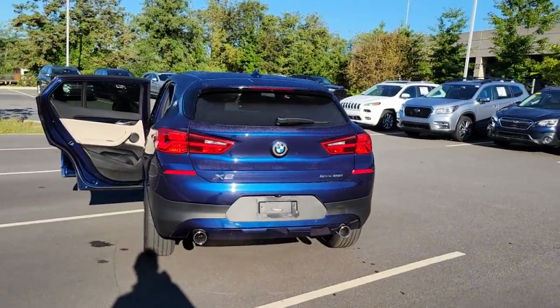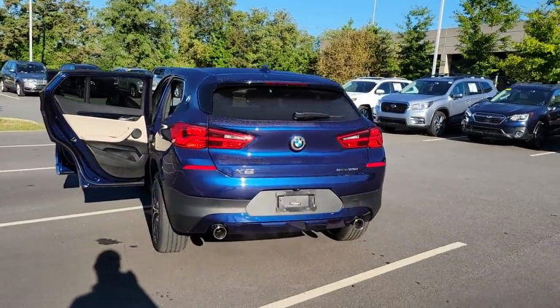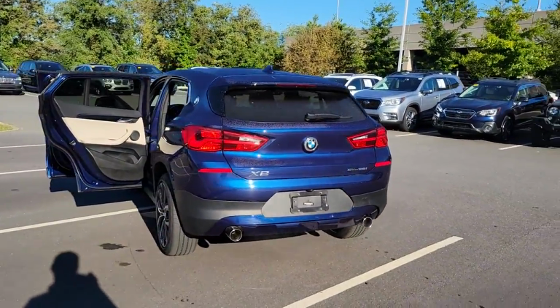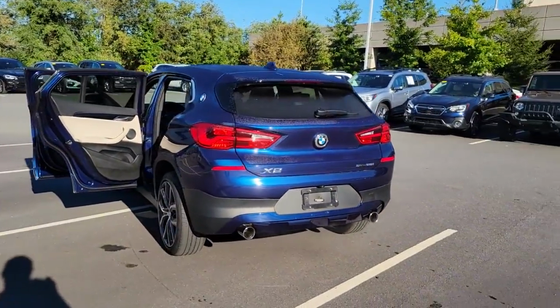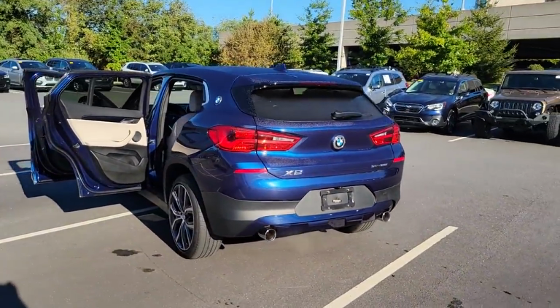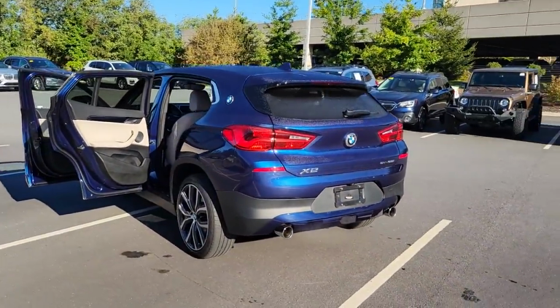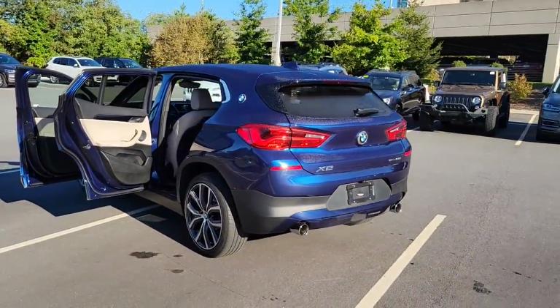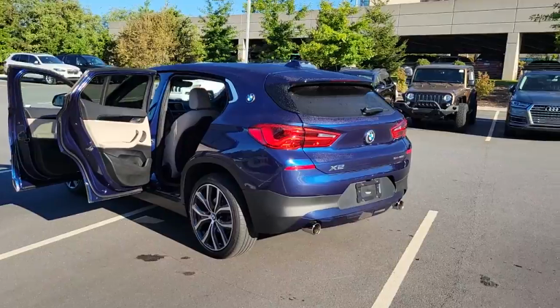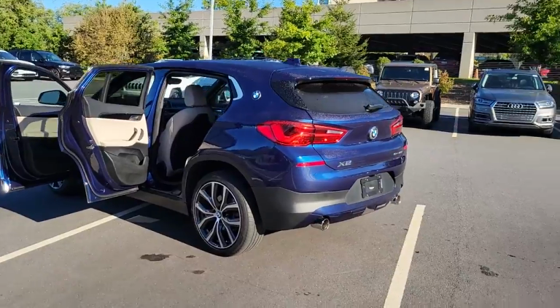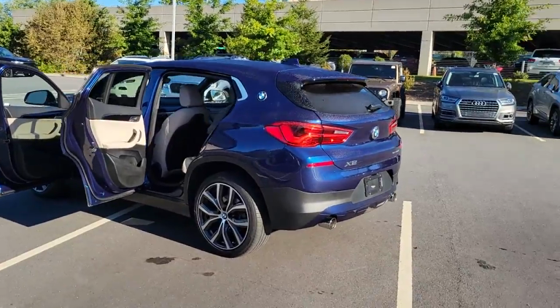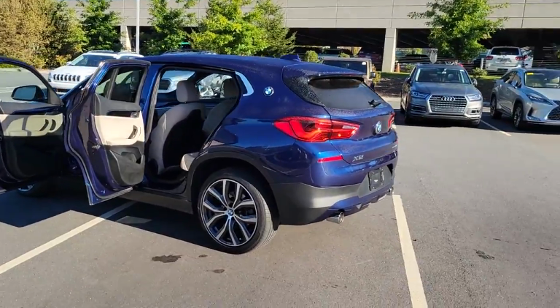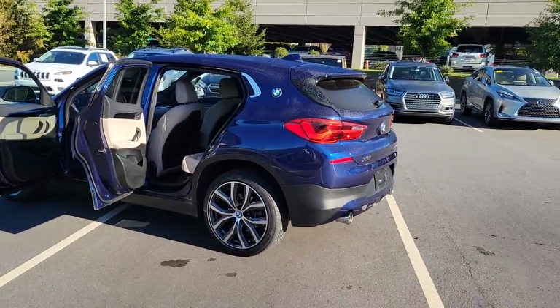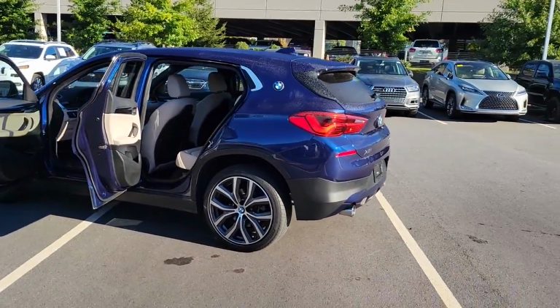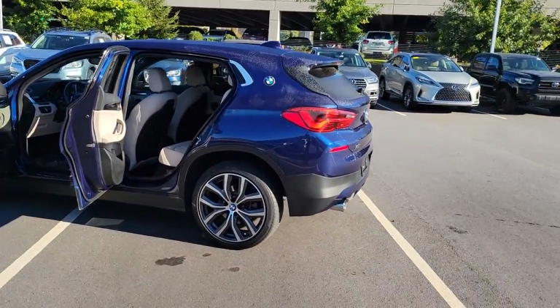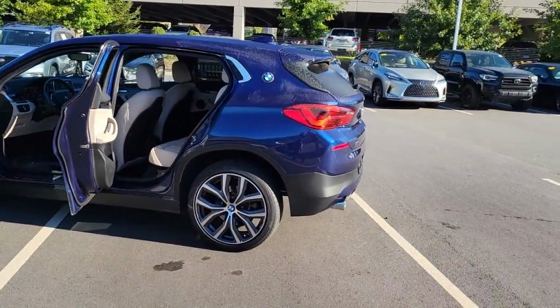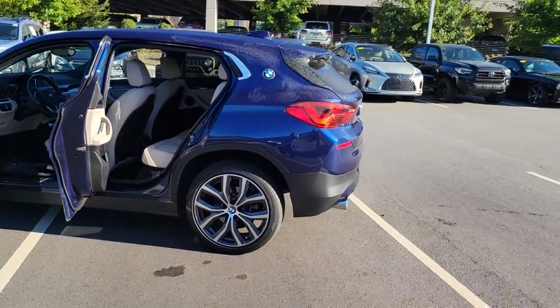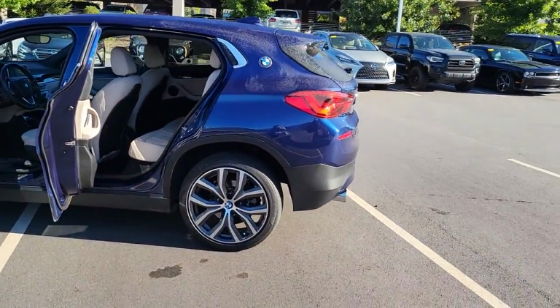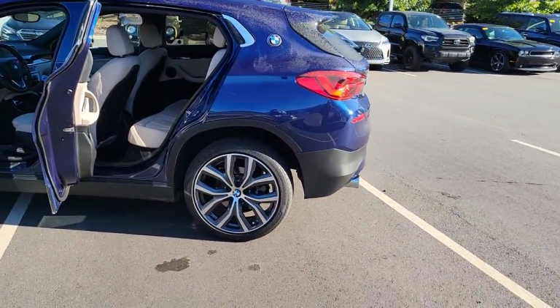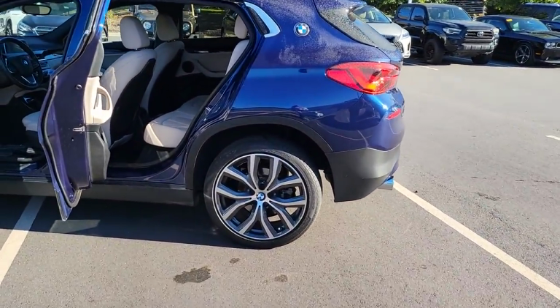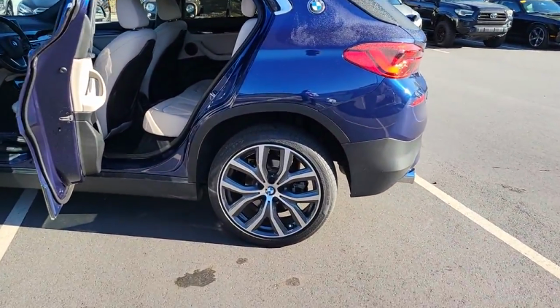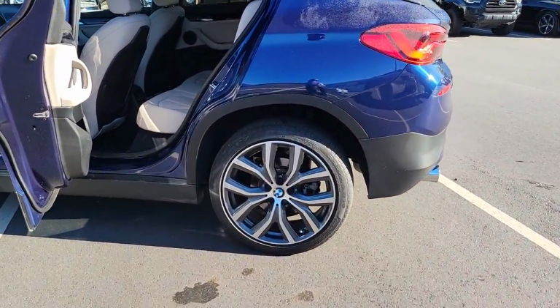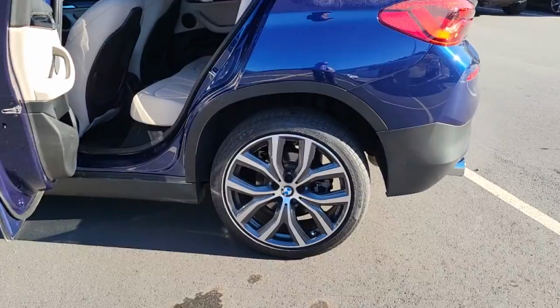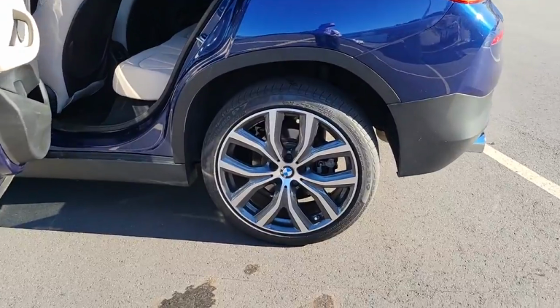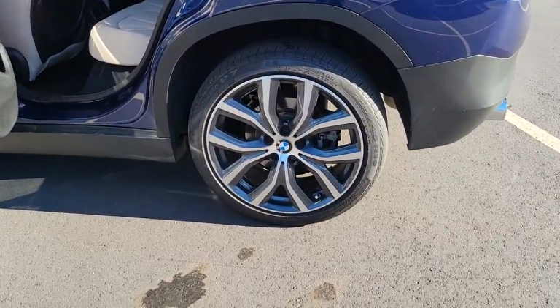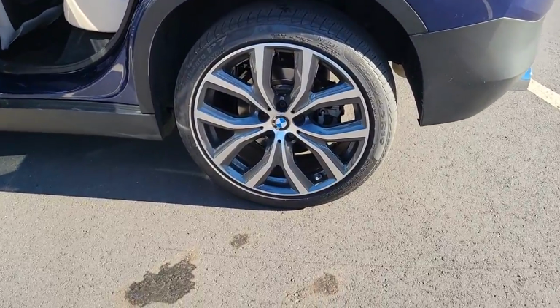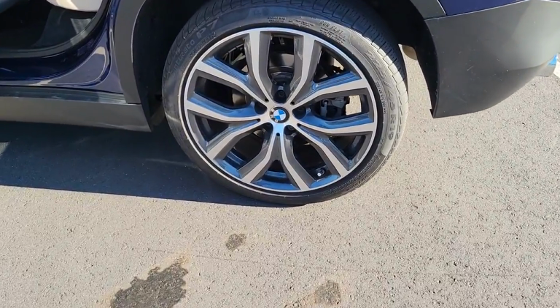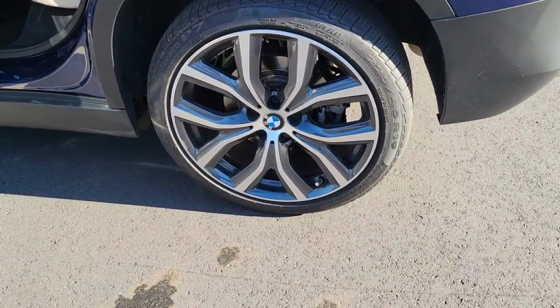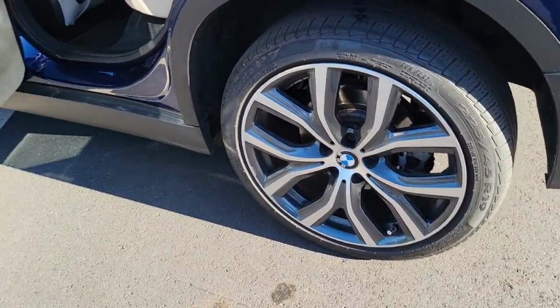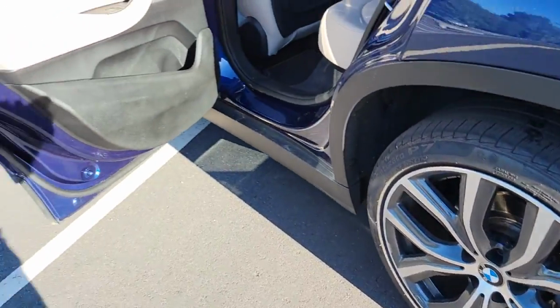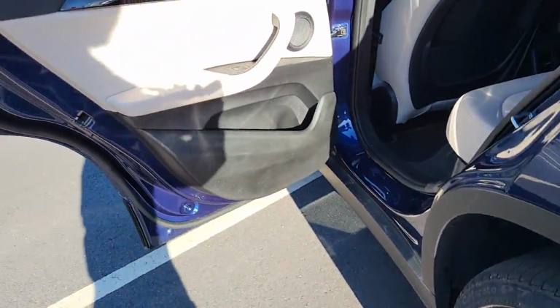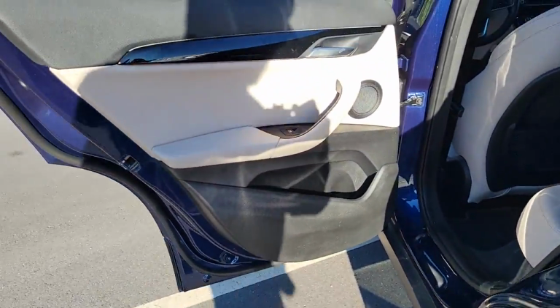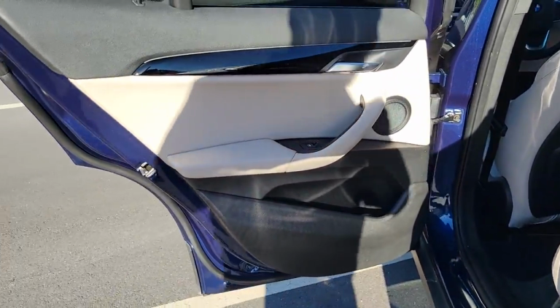The BMW X2 — the bold sports activity vehicle that packs power, cutting-edge technology, and style into a daring, coupe-like package.